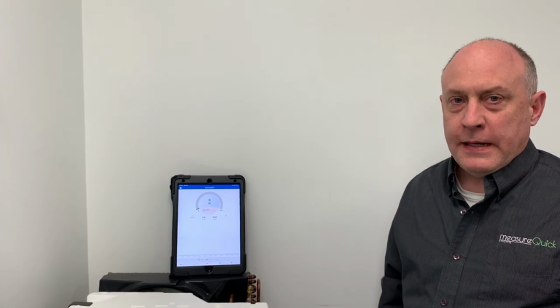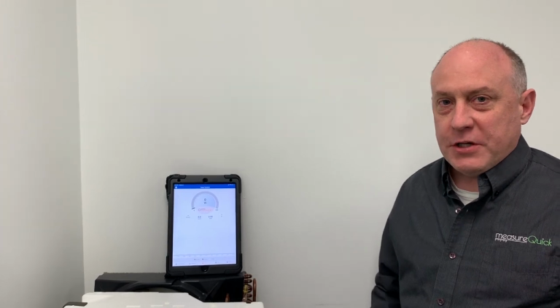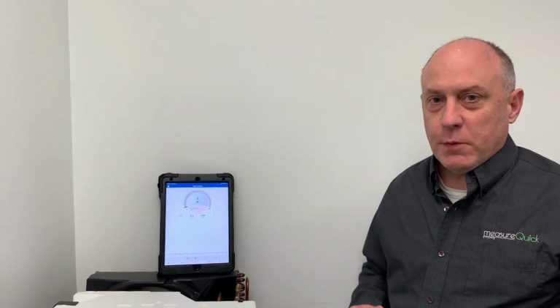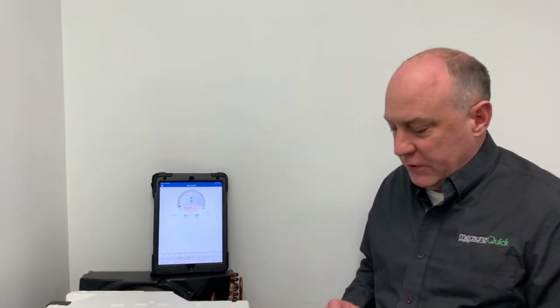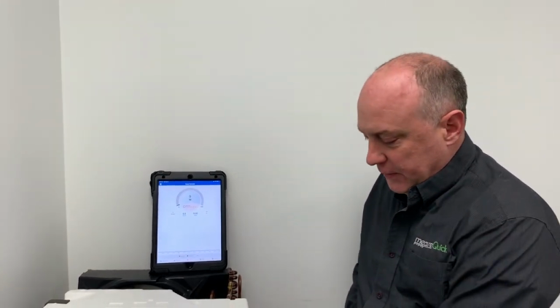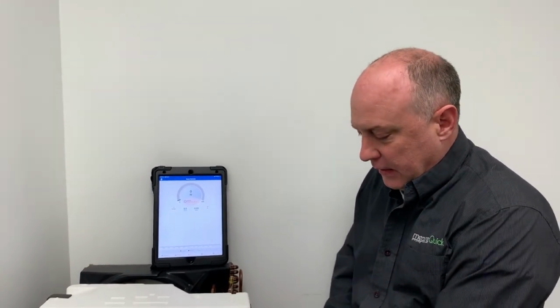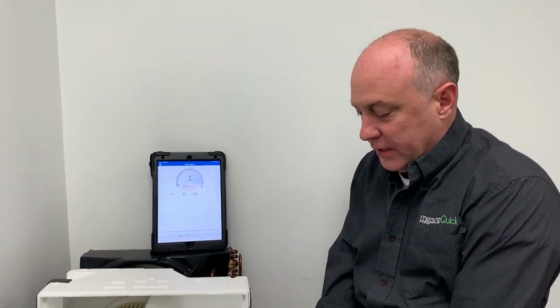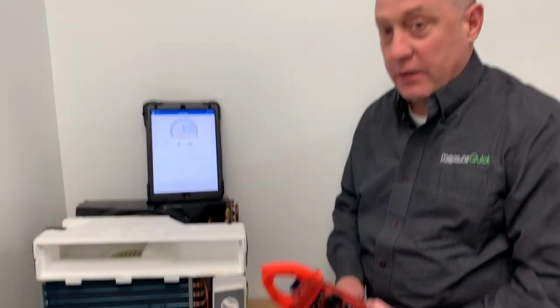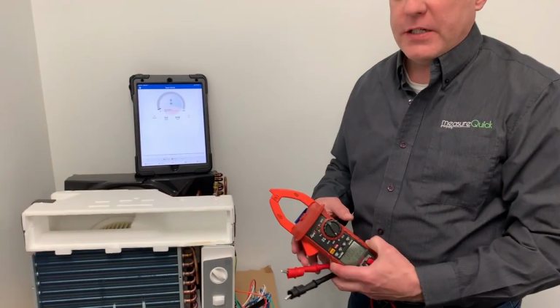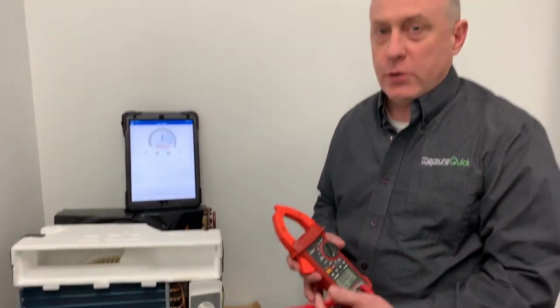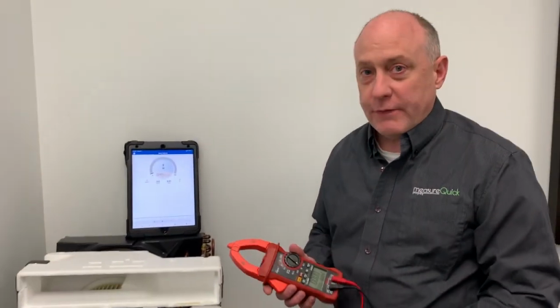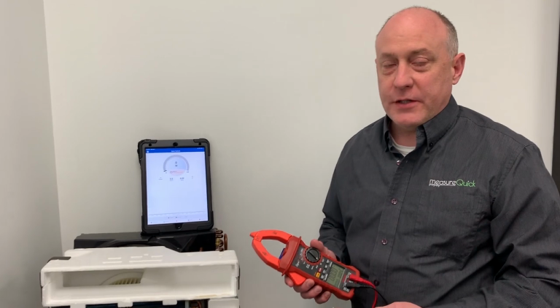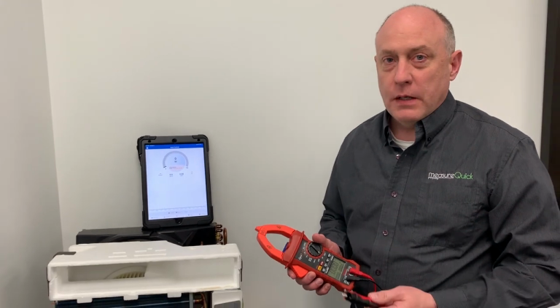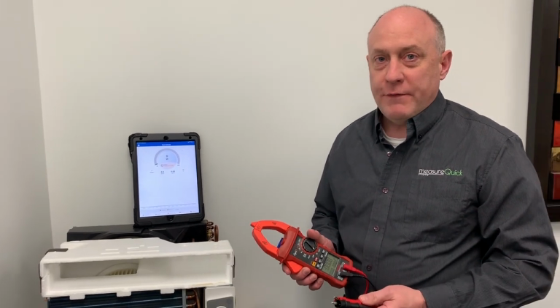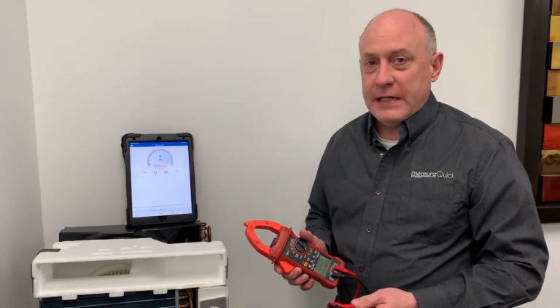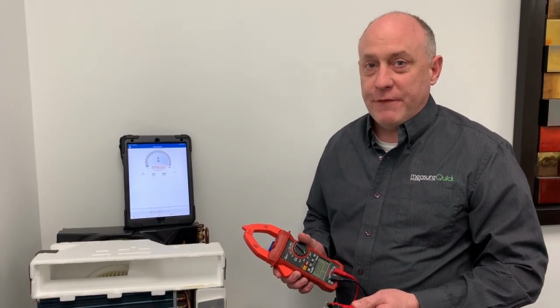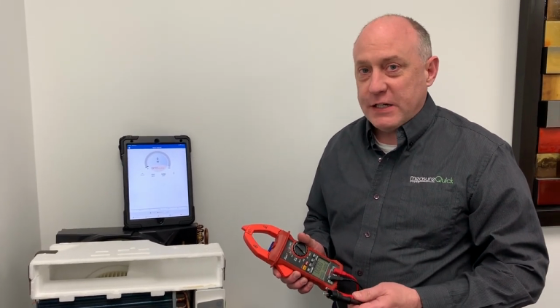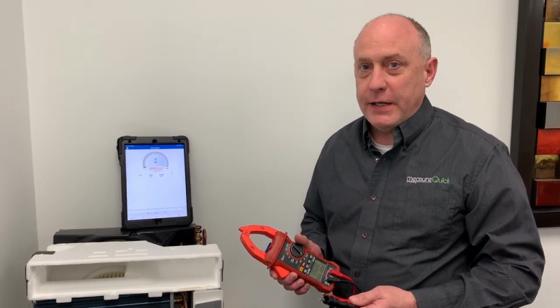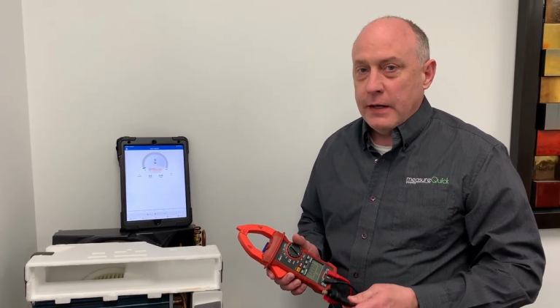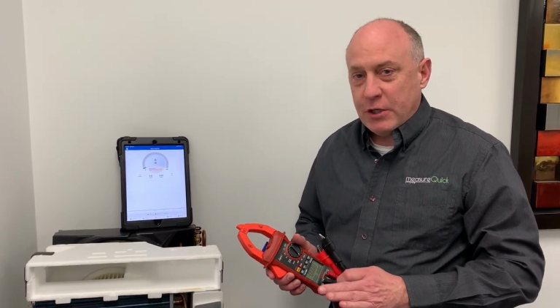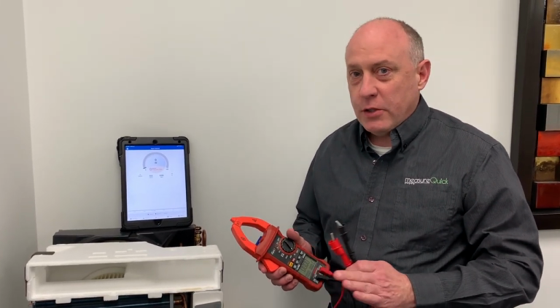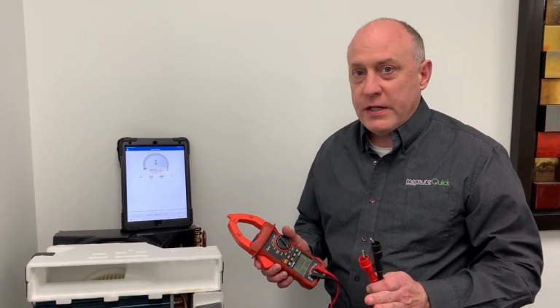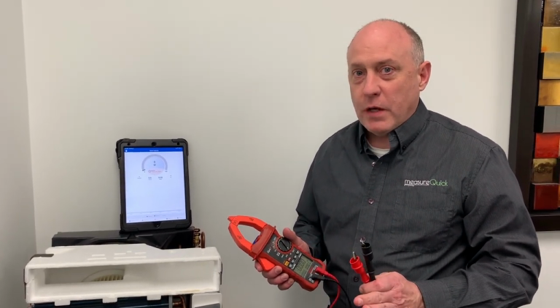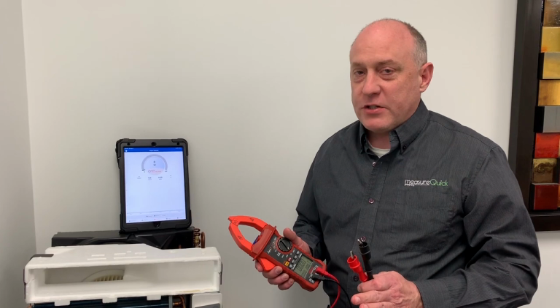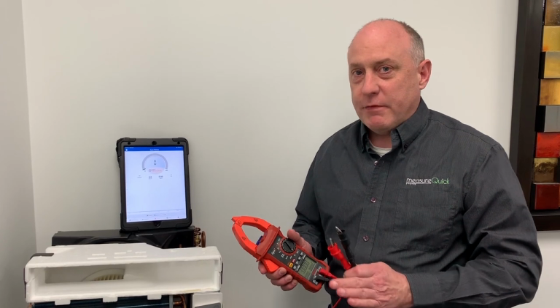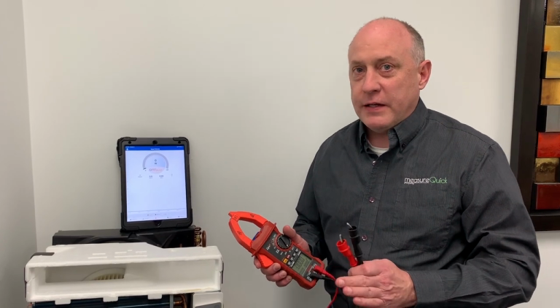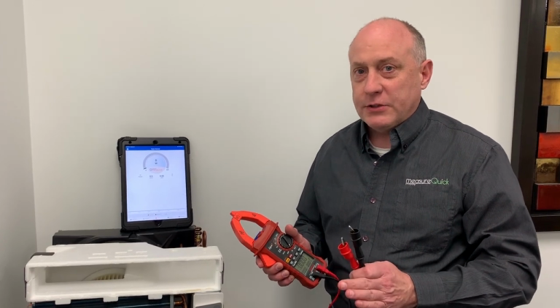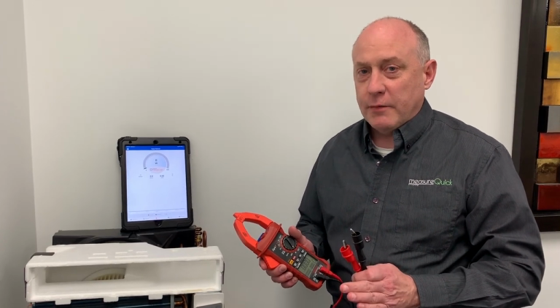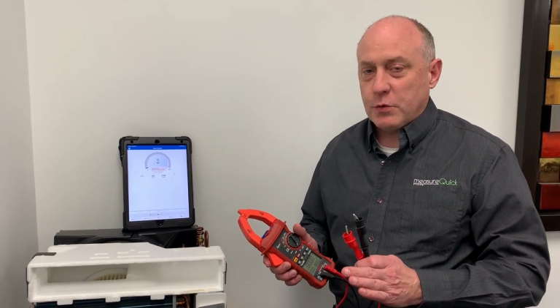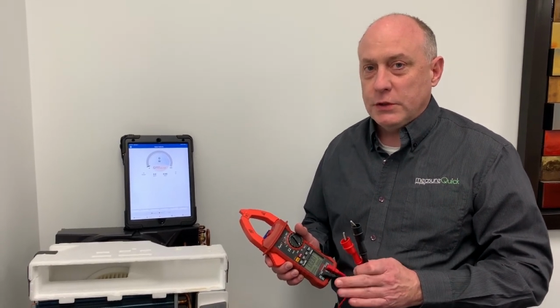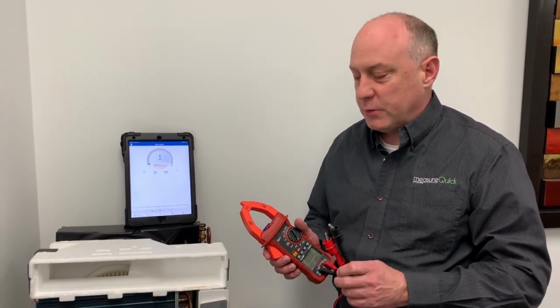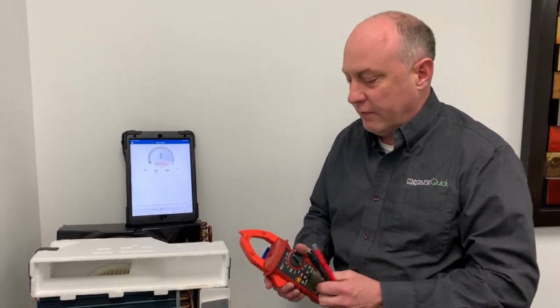Hey, this is Jim Bergman with Redfish Instruments. I wanted to show you some really cool stuff here. We've got the new Redfish IDBM 550 clamp meter, and I'm going to show you the one reason you want to buy this clamp — I think it's one of the coolest features we have here.